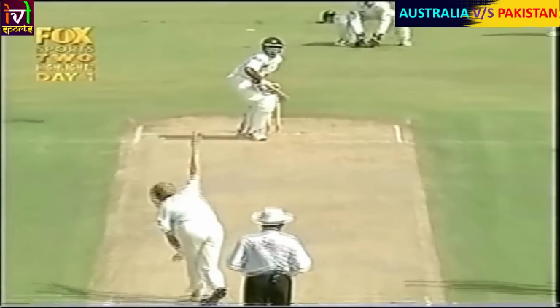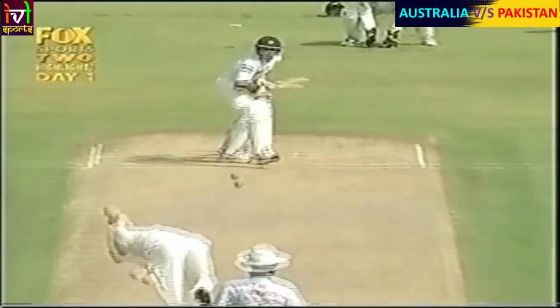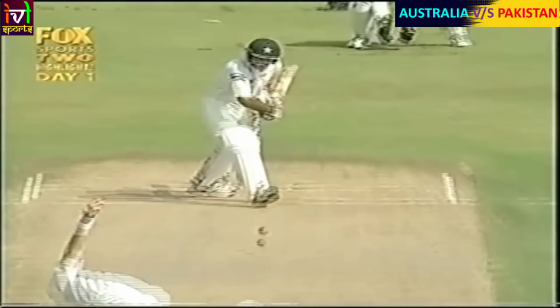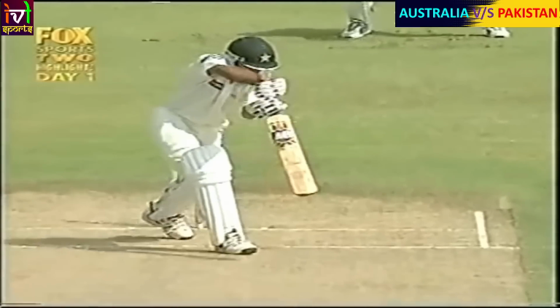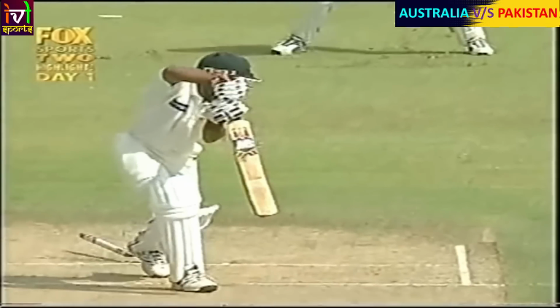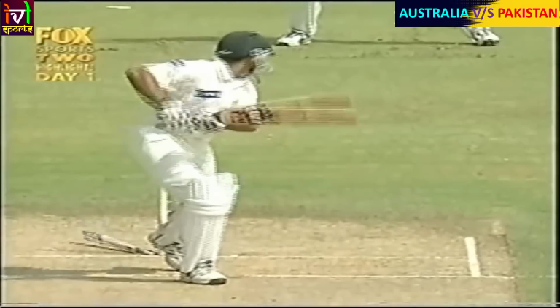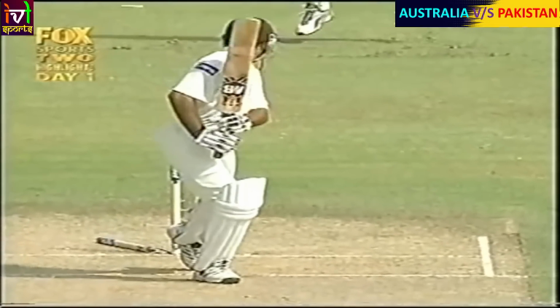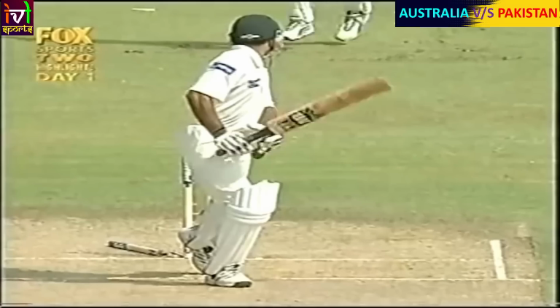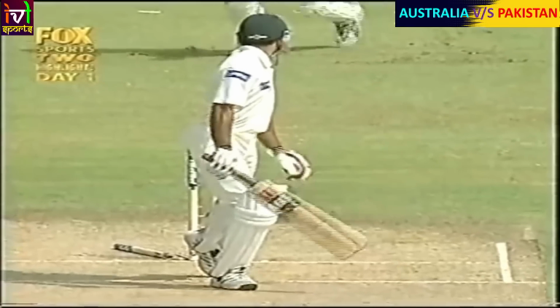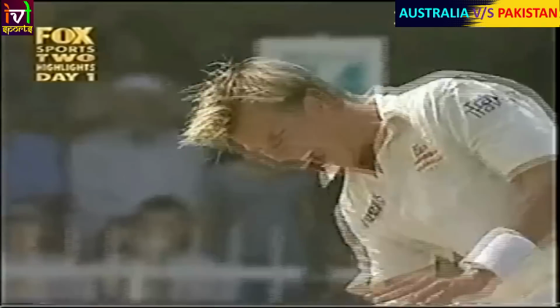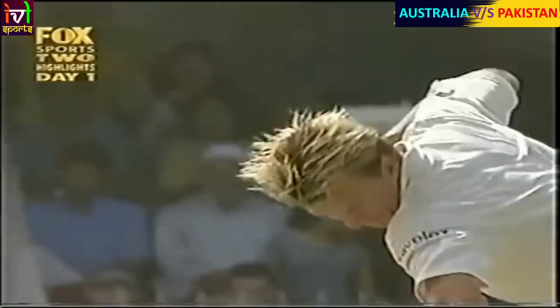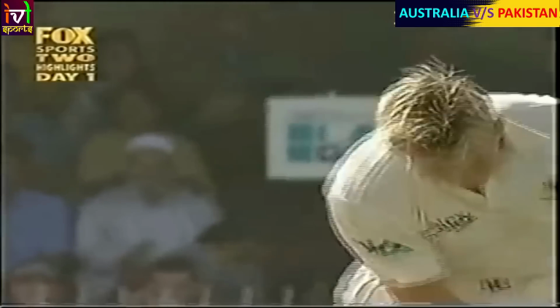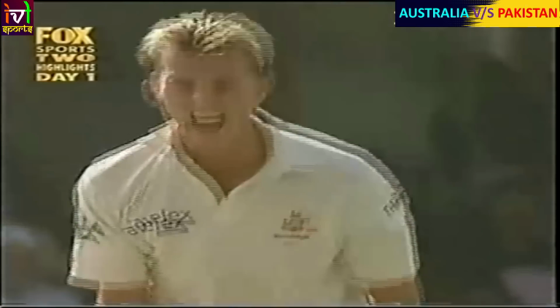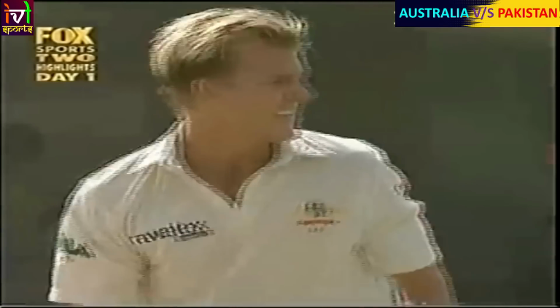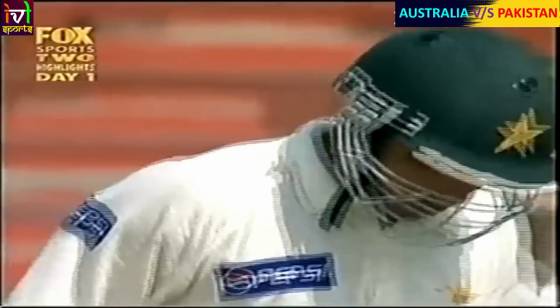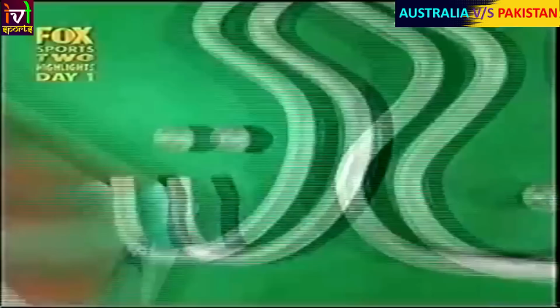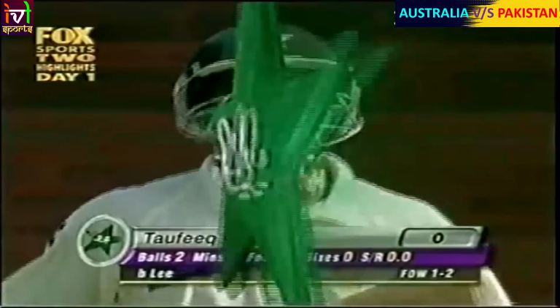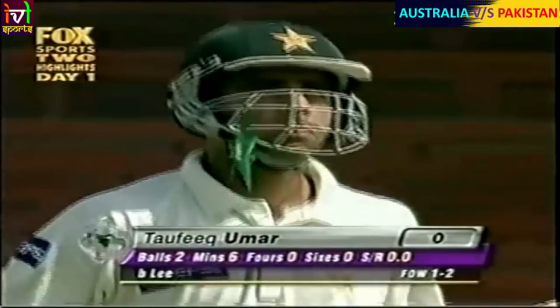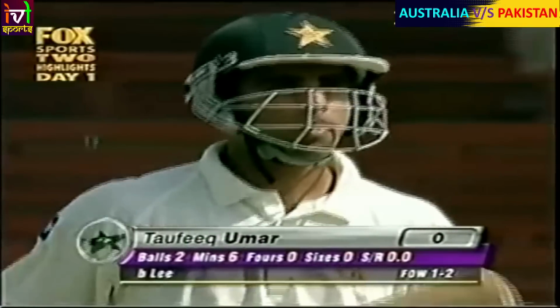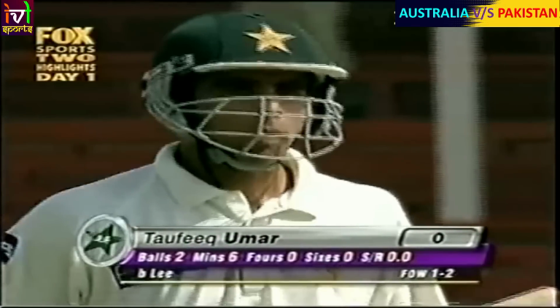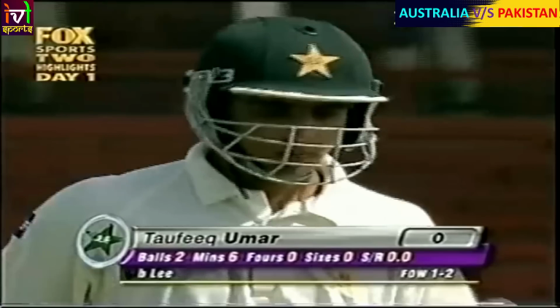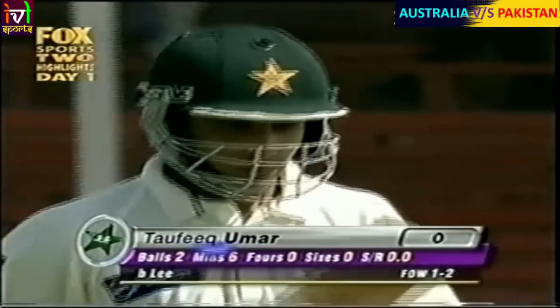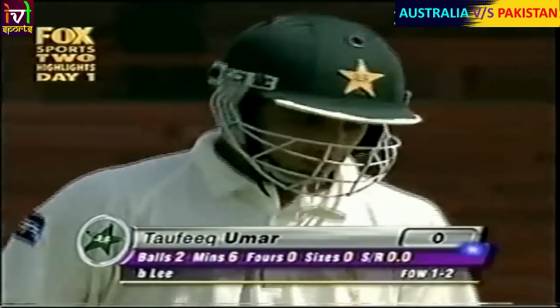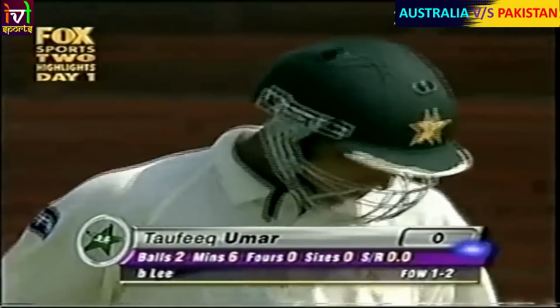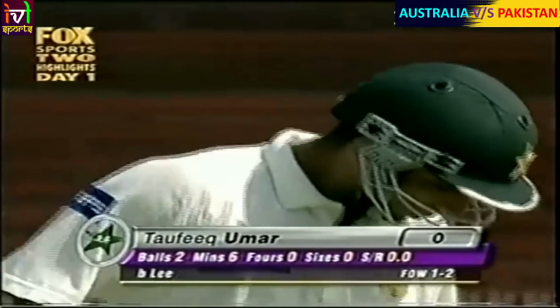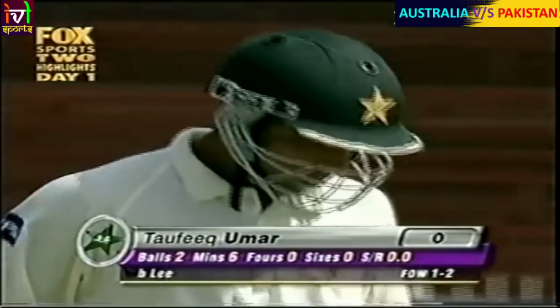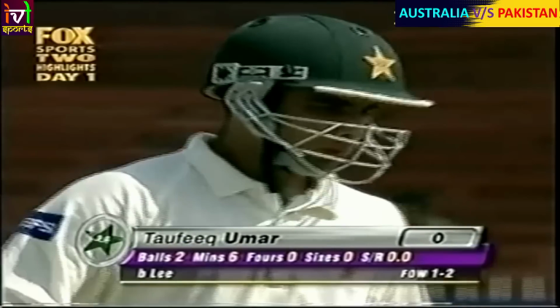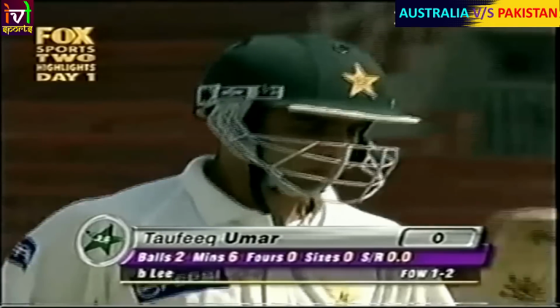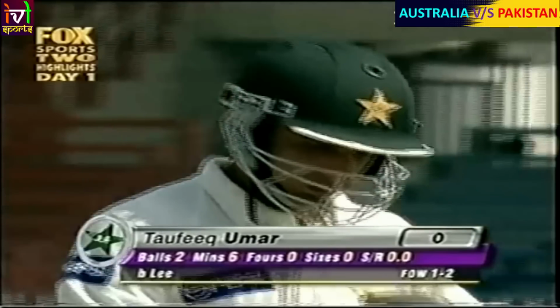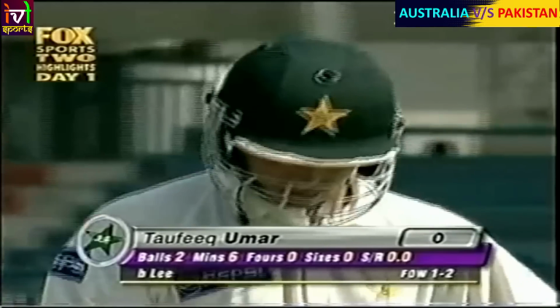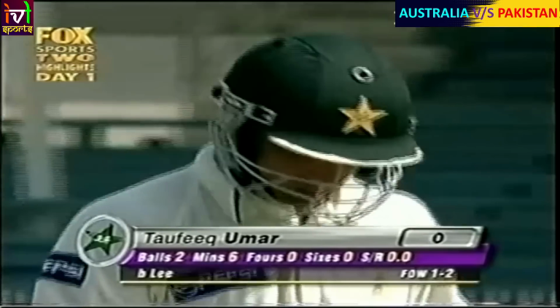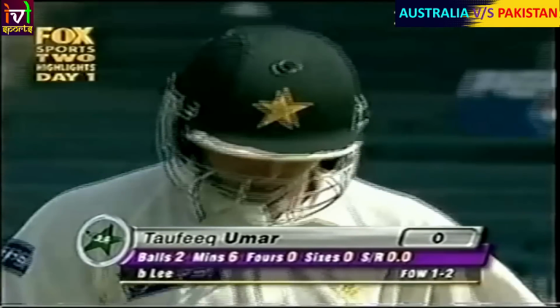Brett Lee has been given the new ball and just angled it away. The batsman plays right outside that. Inside edge, back onto the stumps. So Brett Lee gets a slice of the action. Bolling Umar for naught. The total: one for the loss of two.